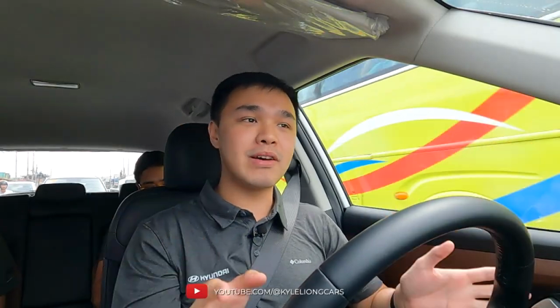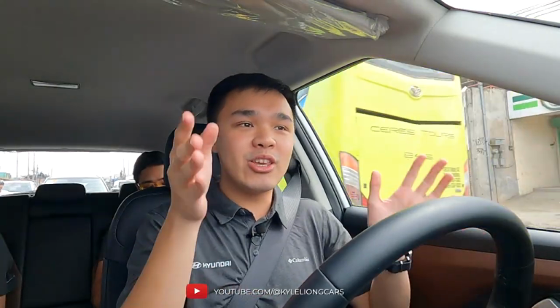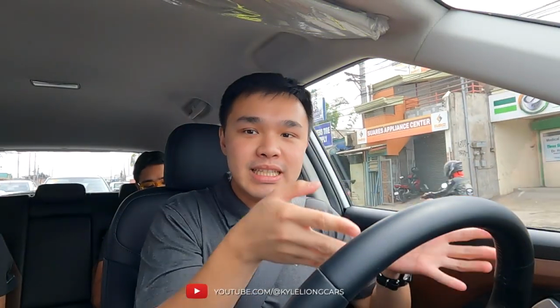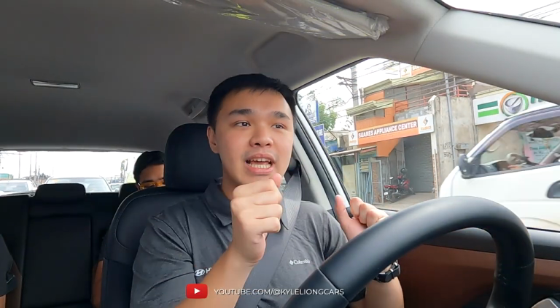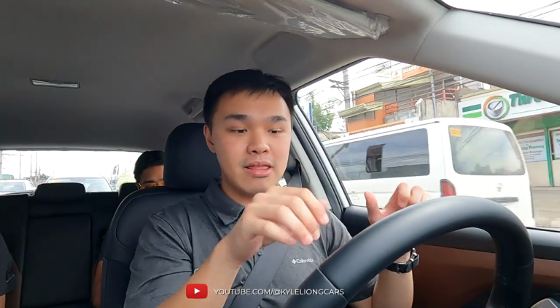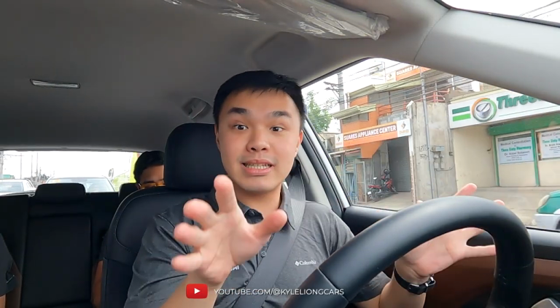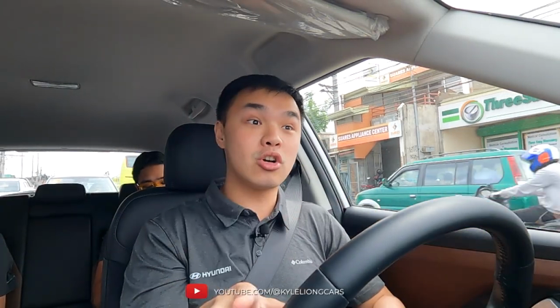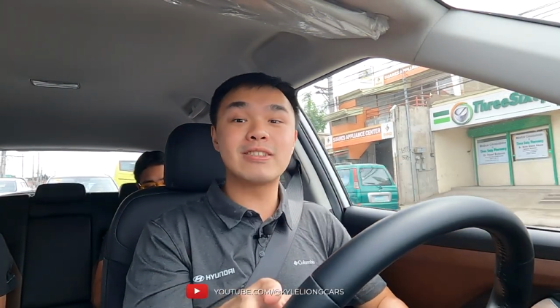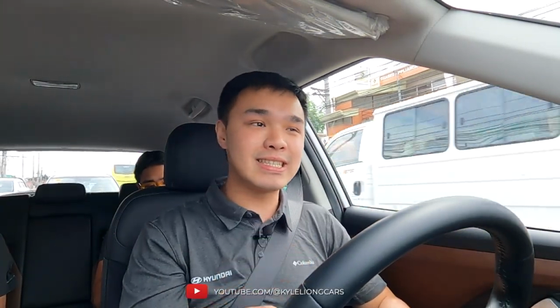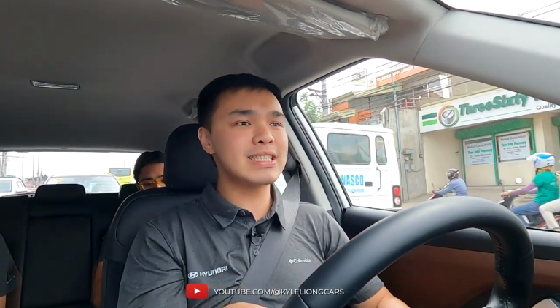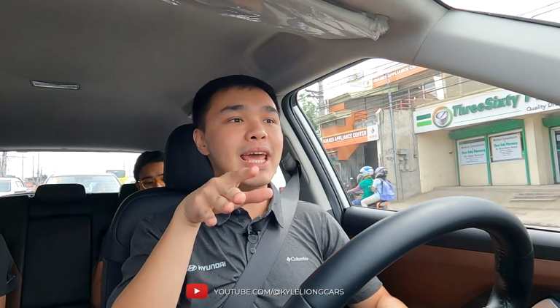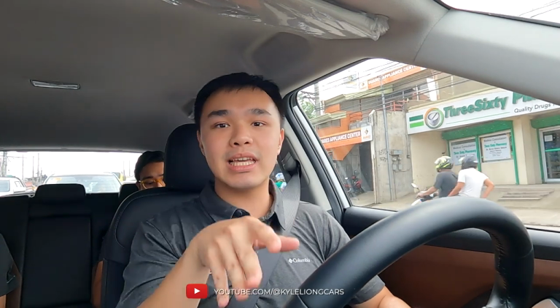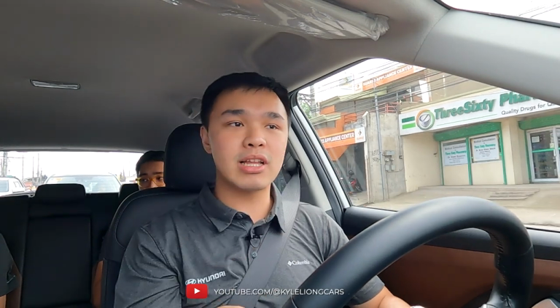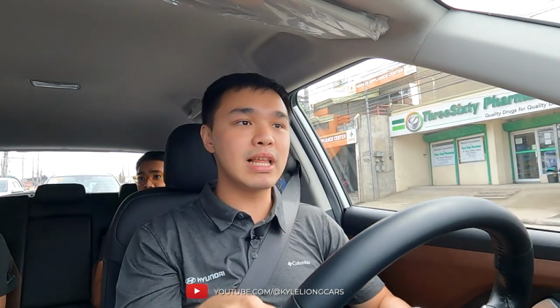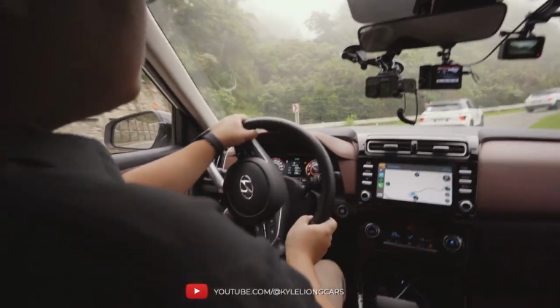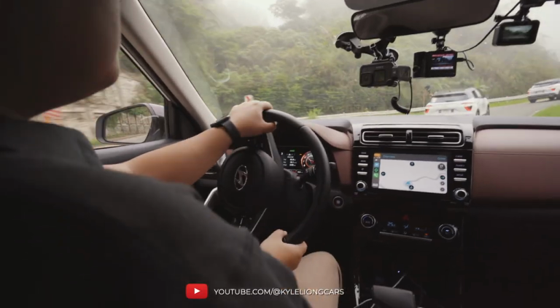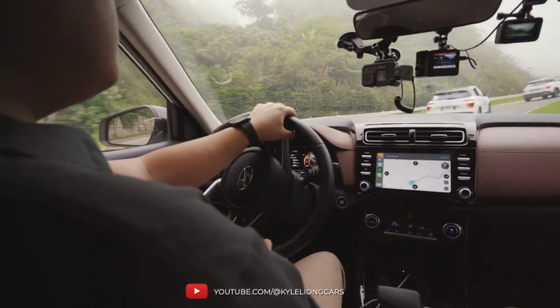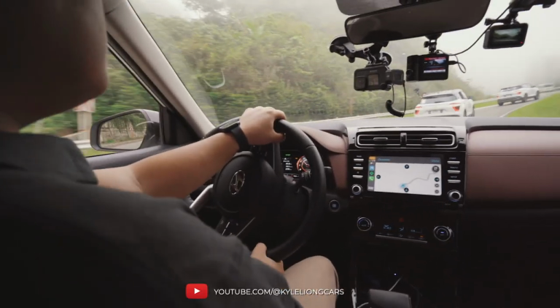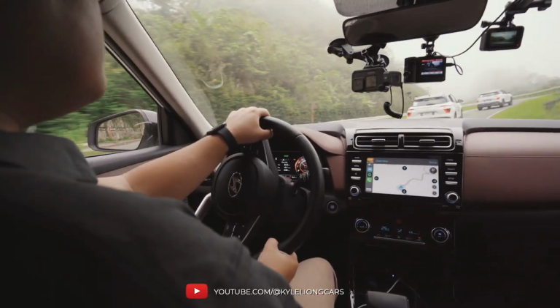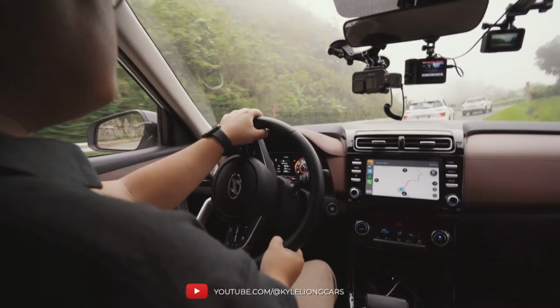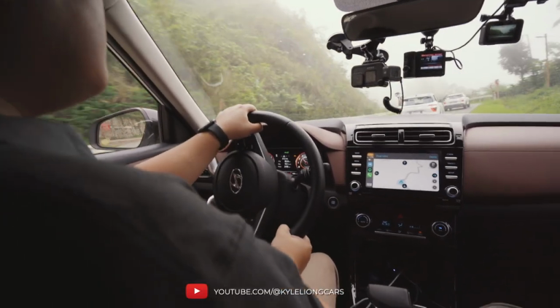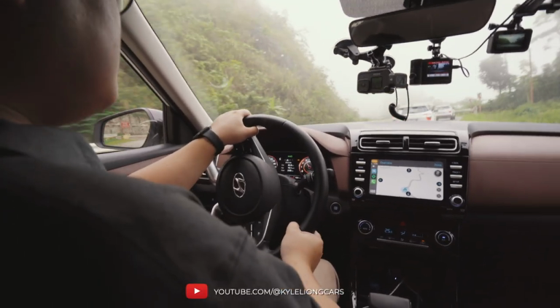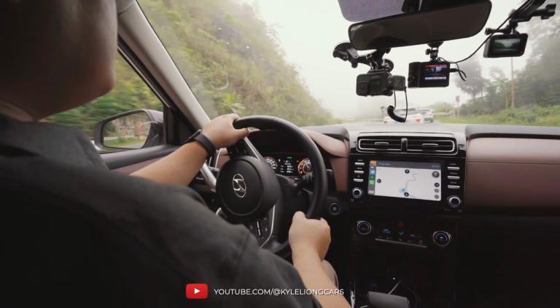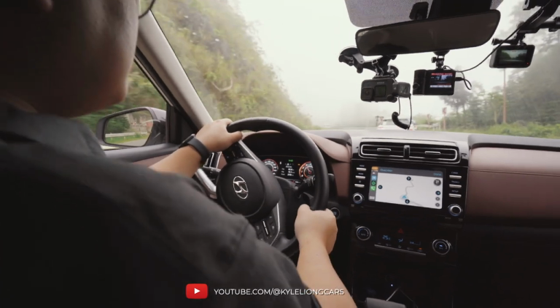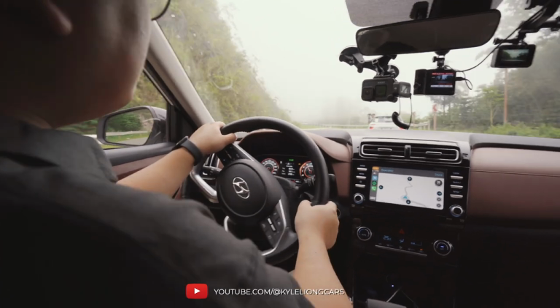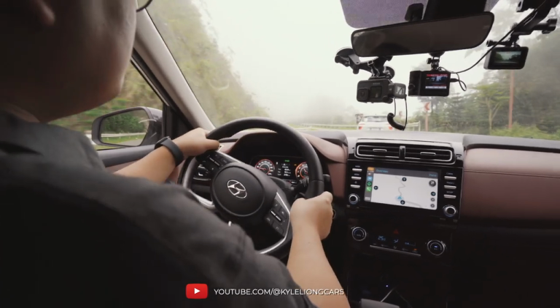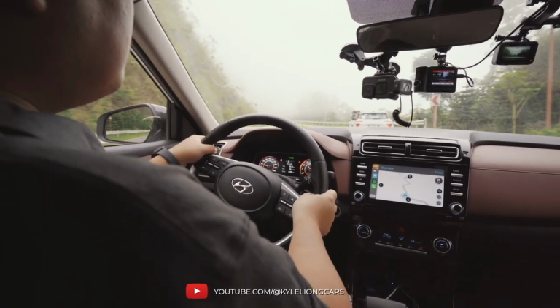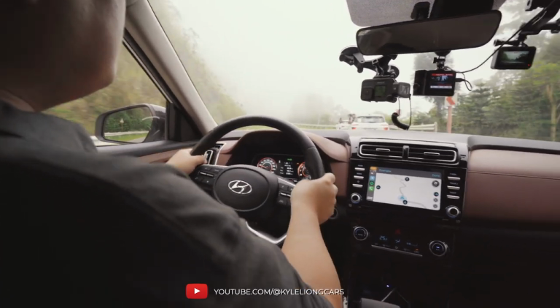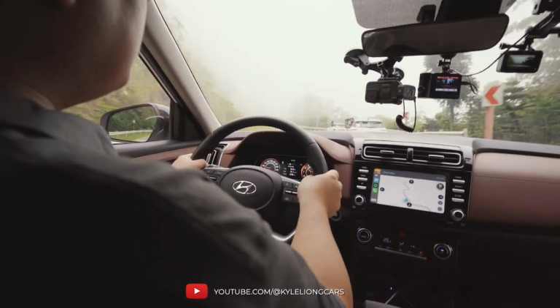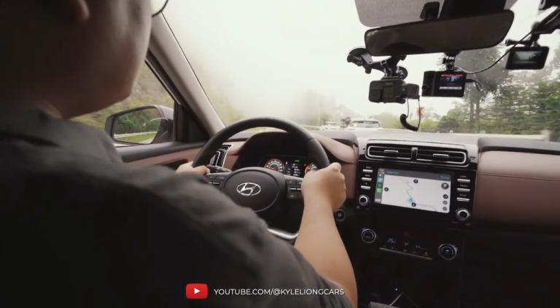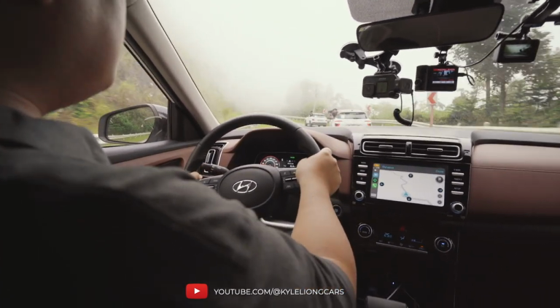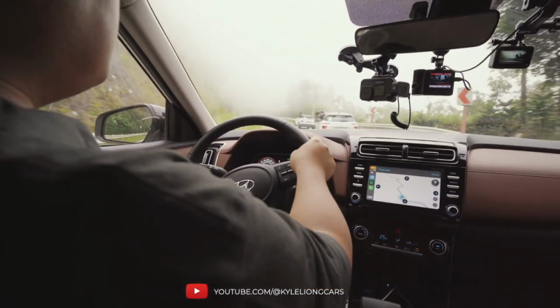Speaking of handling, the steering is an electronic power-assisted steering system and it's incredibly light. Unfortunately, there is zero feedback from it, and even if you put this car into sport mode, it does not tighten up in any way.